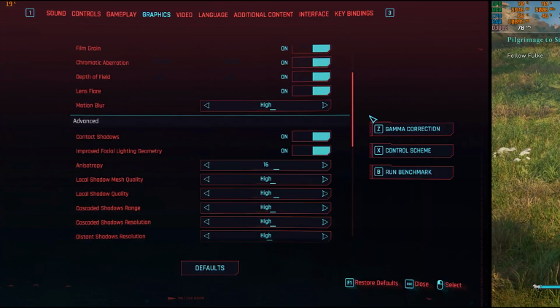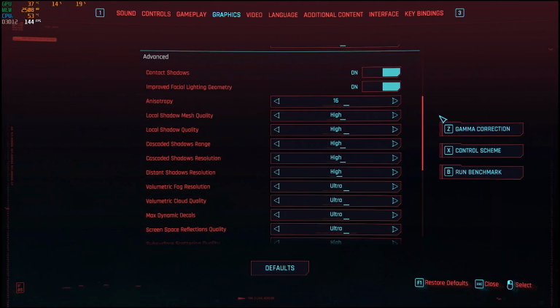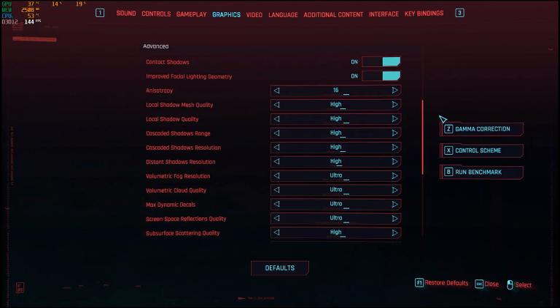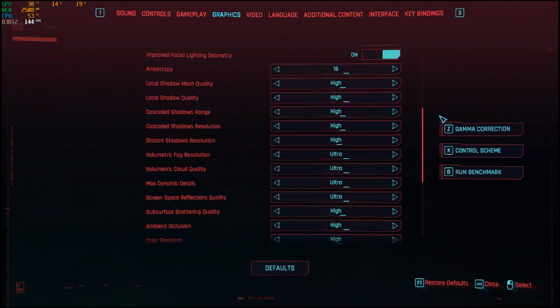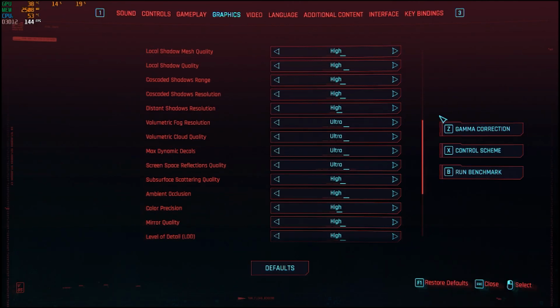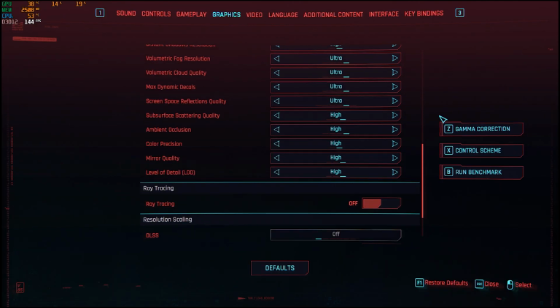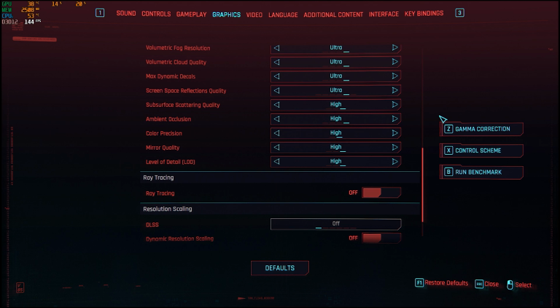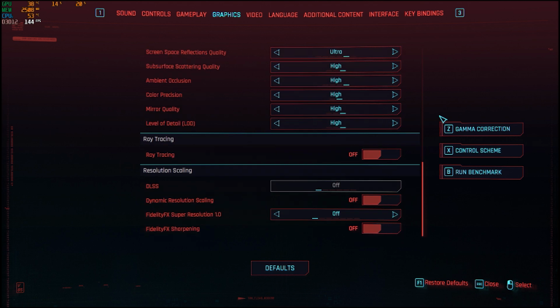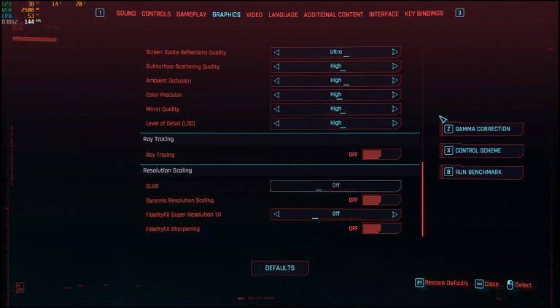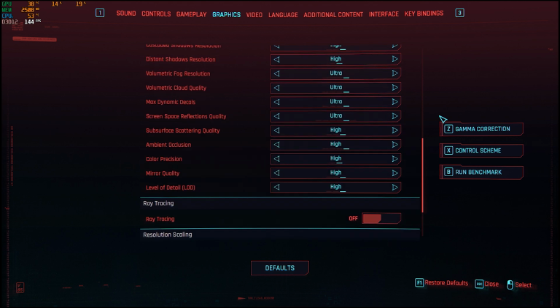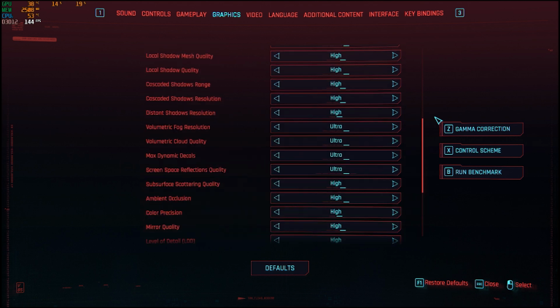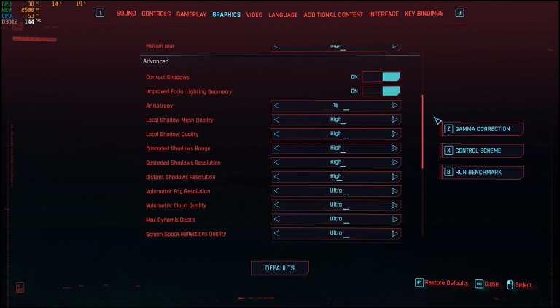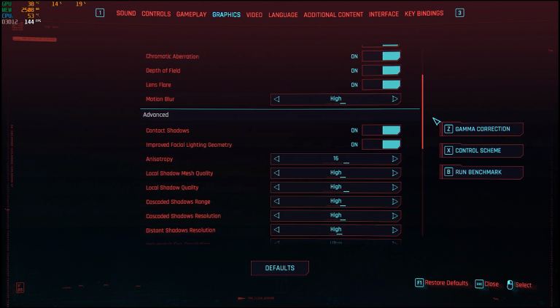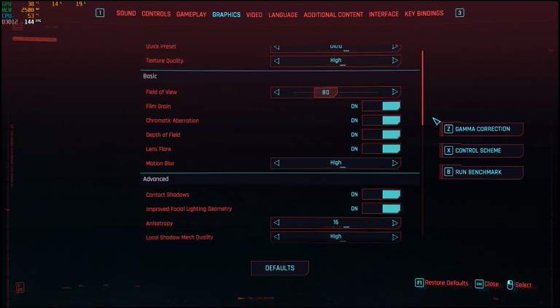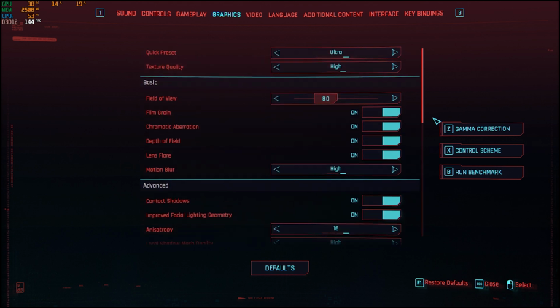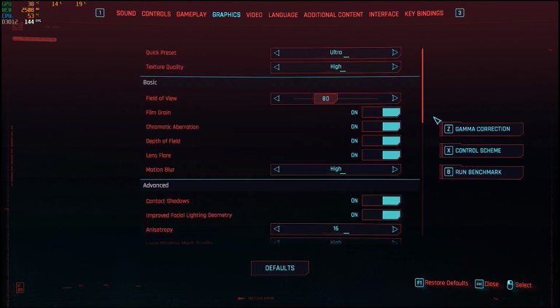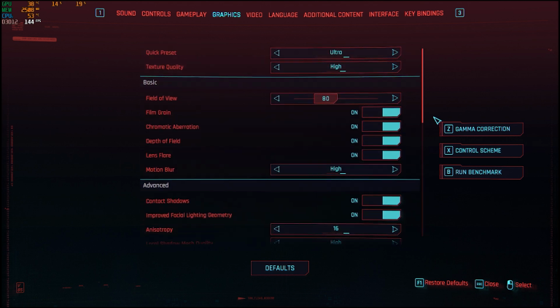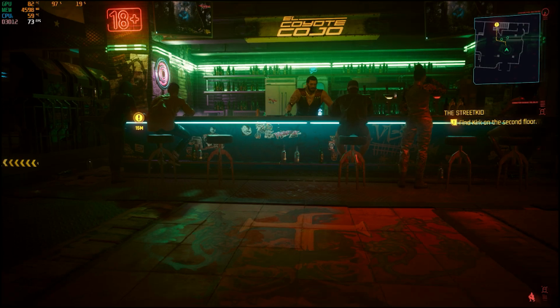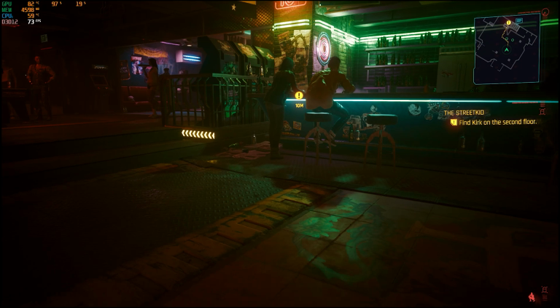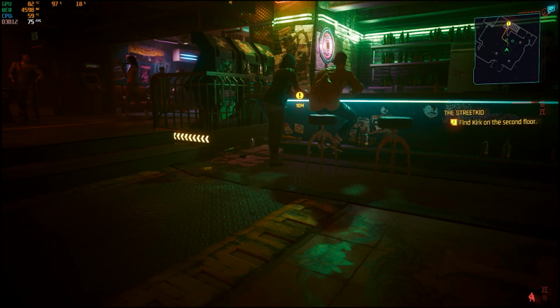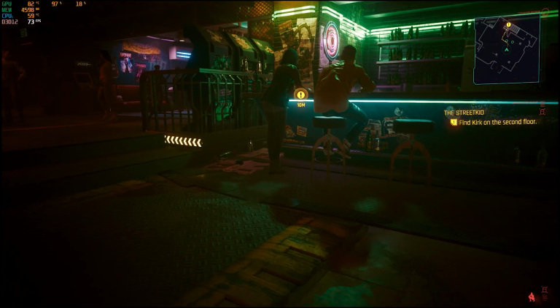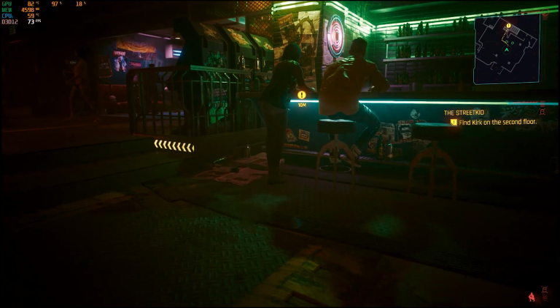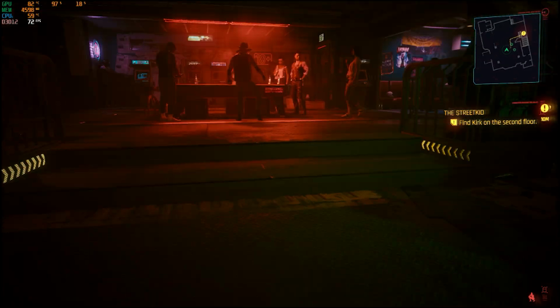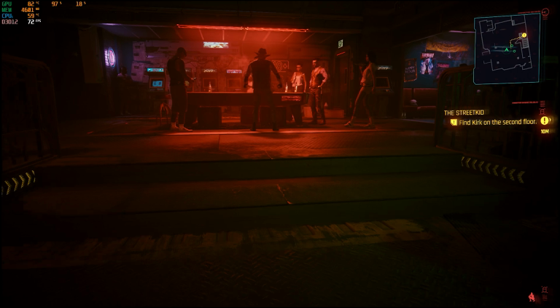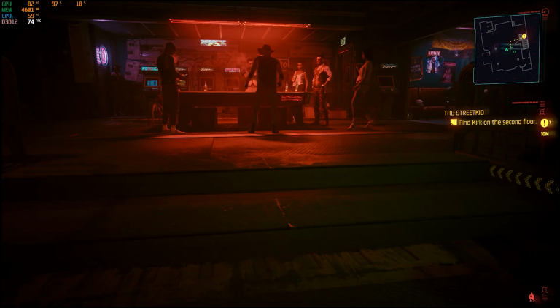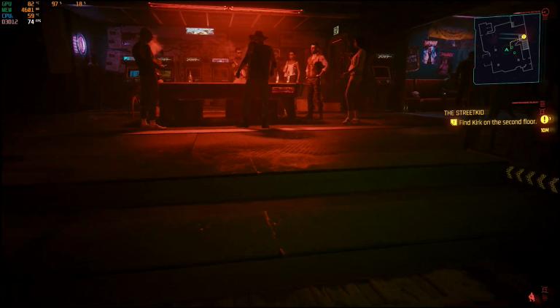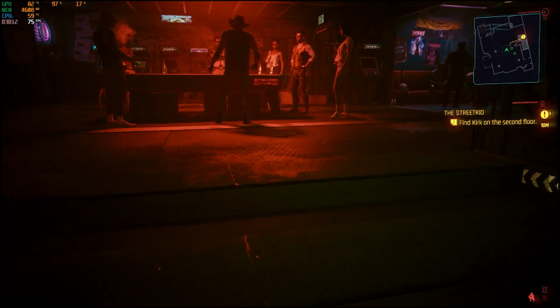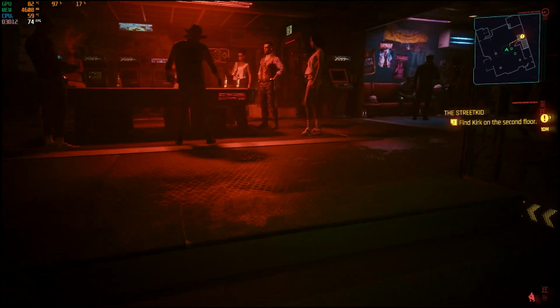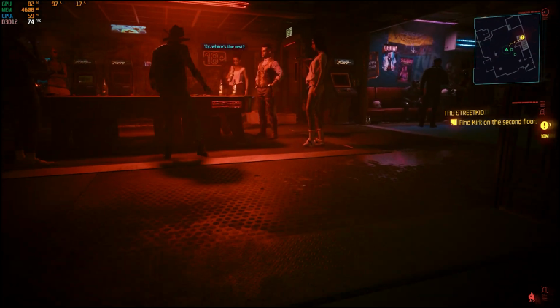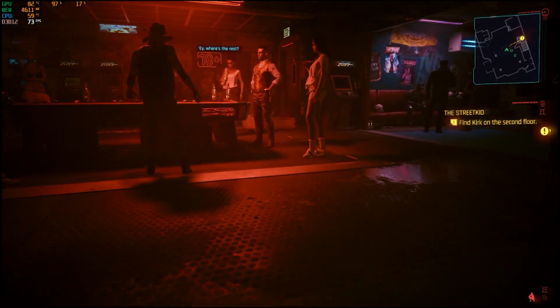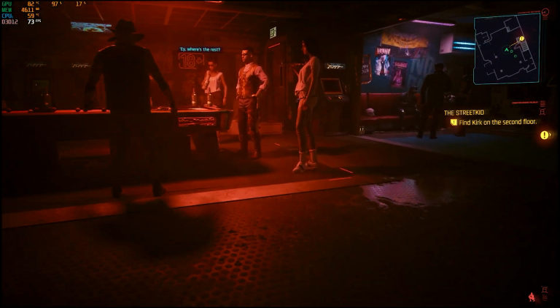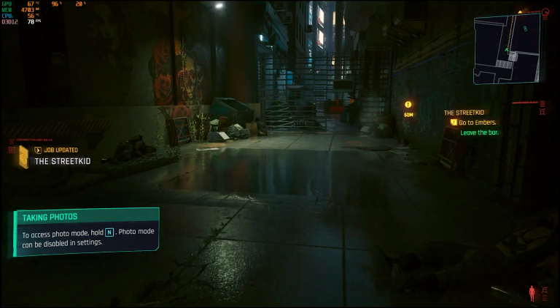Now to the PC killer — Cyberpunk 2077 on high settings. We got around 72 FPS, which is just insane.